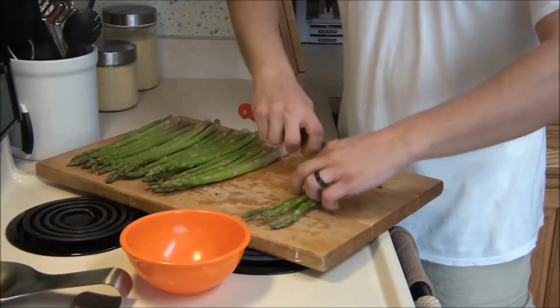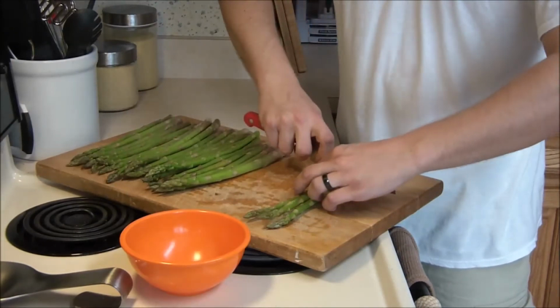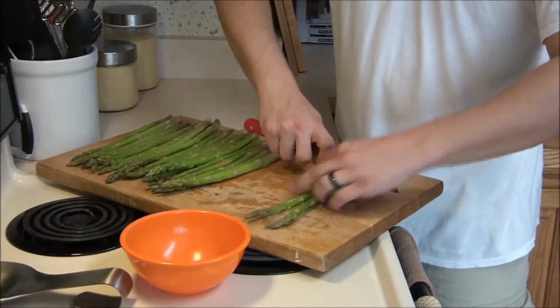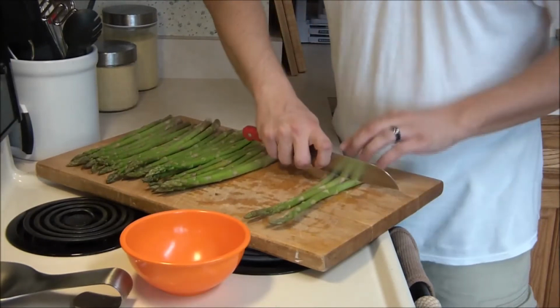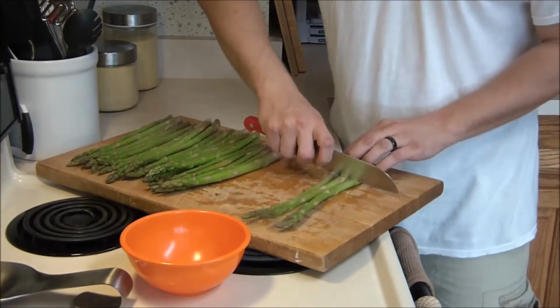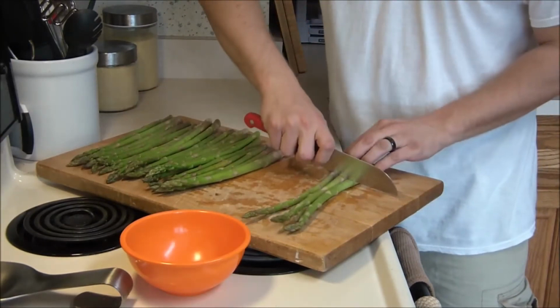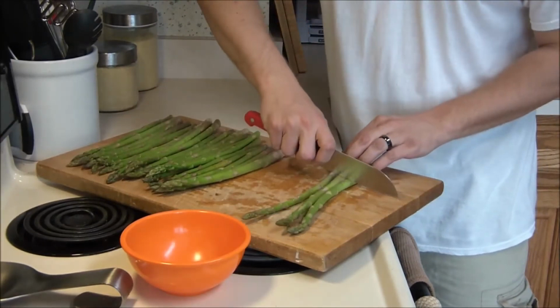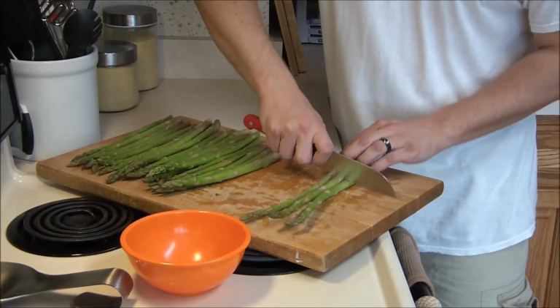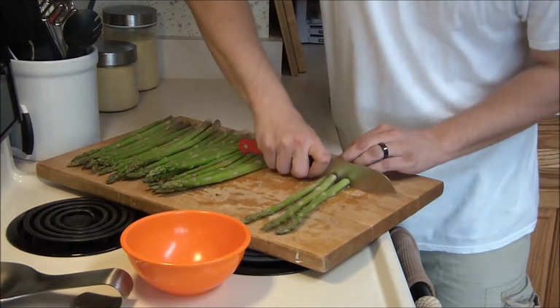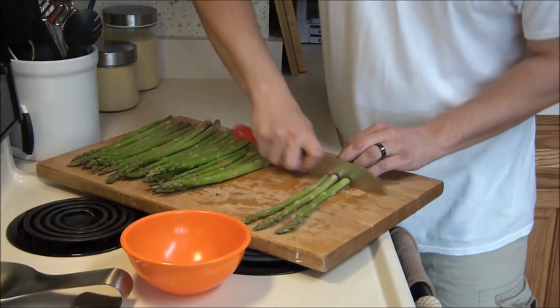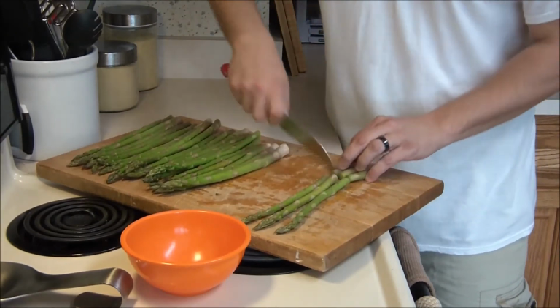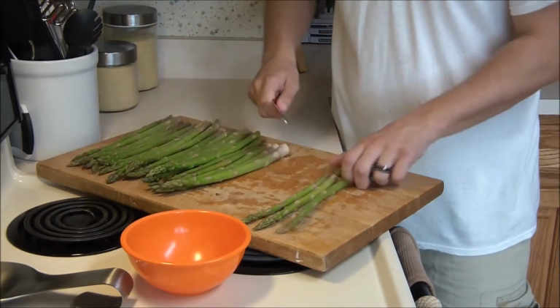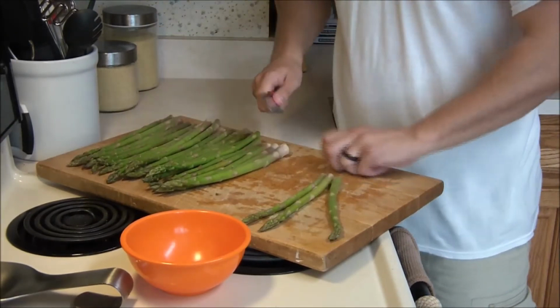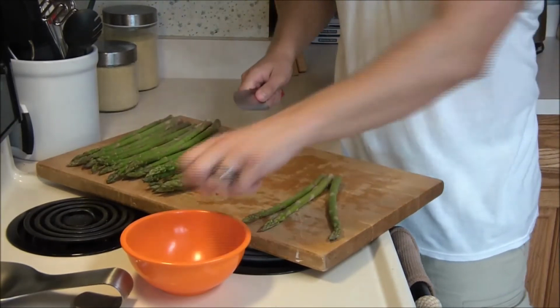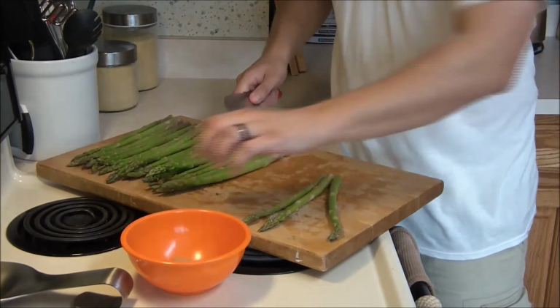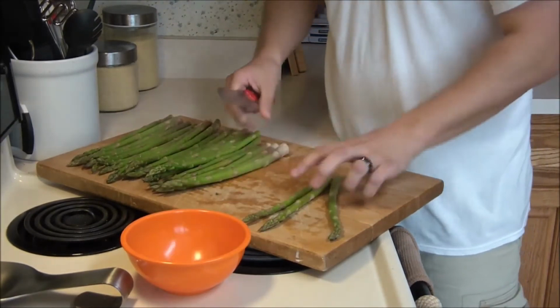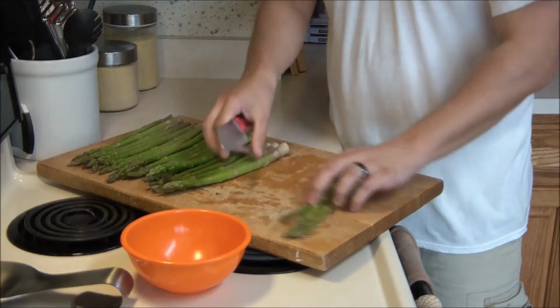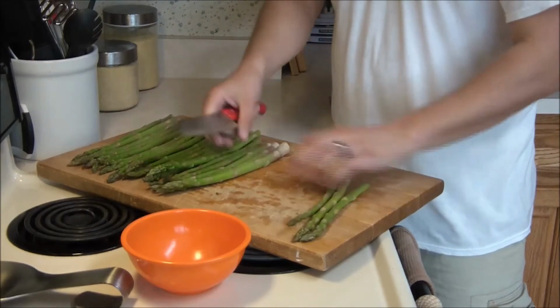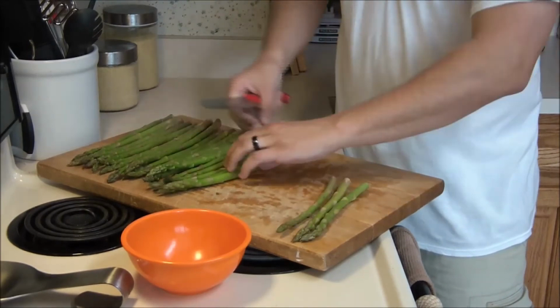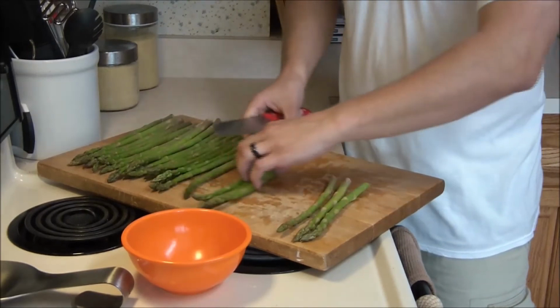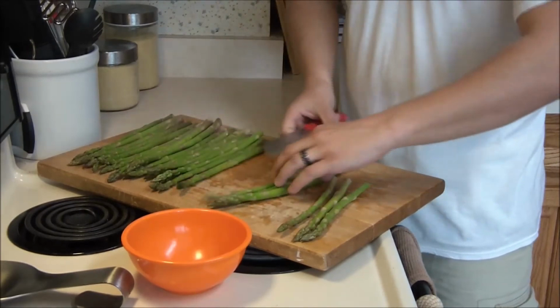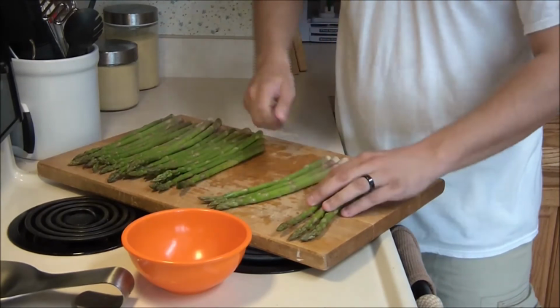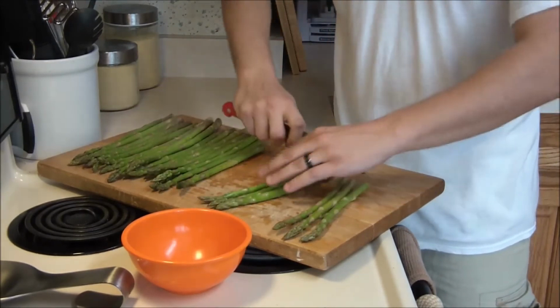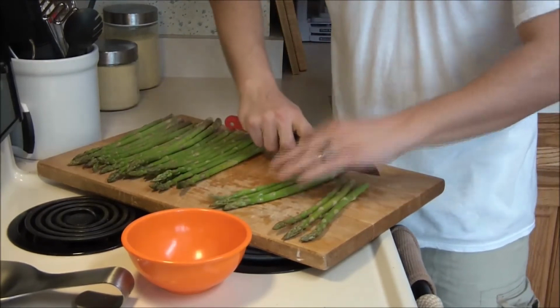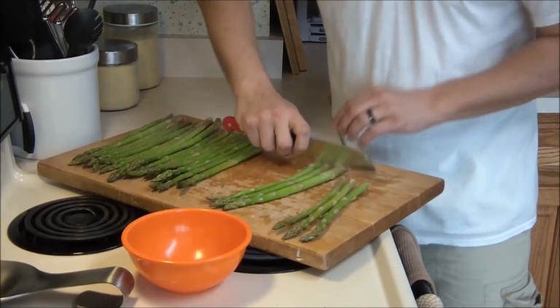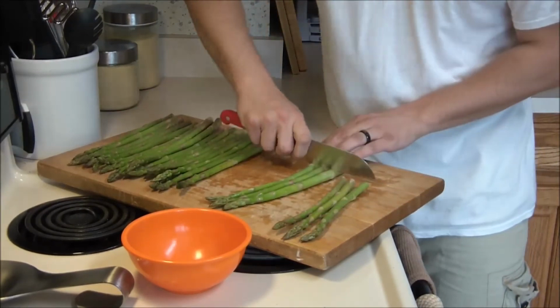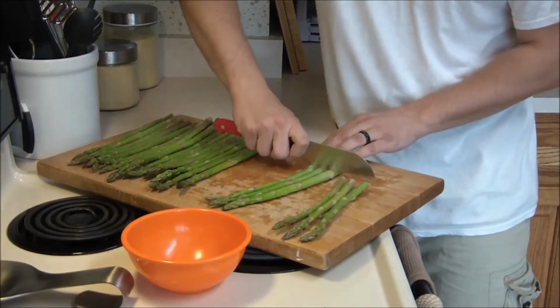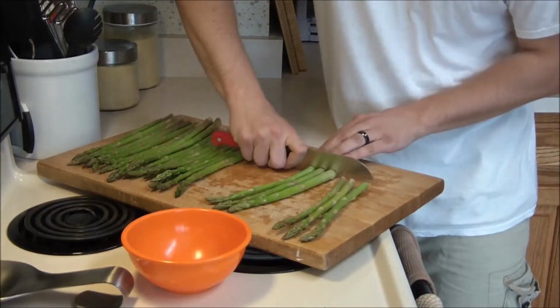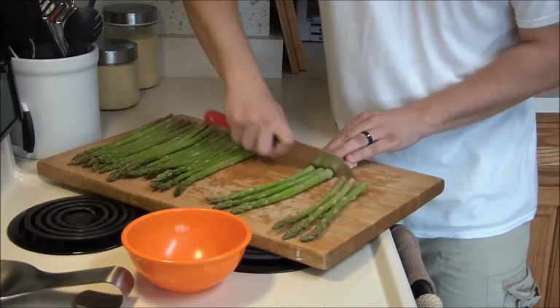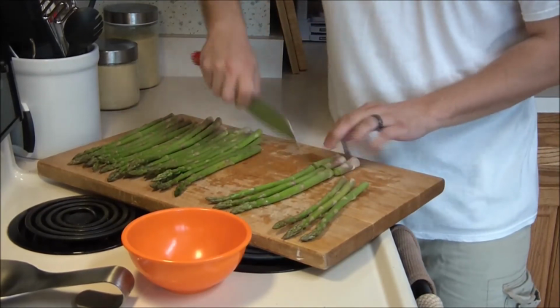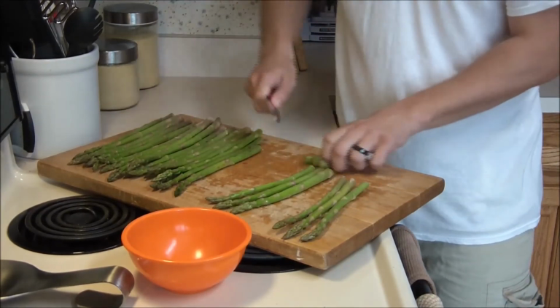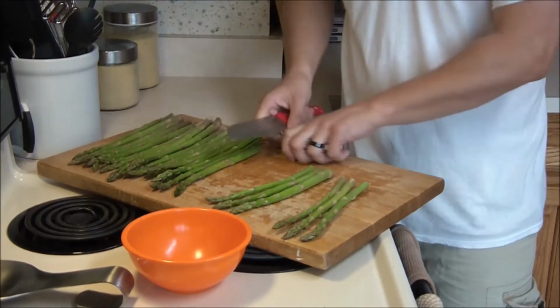Go ahead and about a quarter inch from the bottom, cut off the white ends. You're not going to need those — they're not edible. You want to cut those bases off.